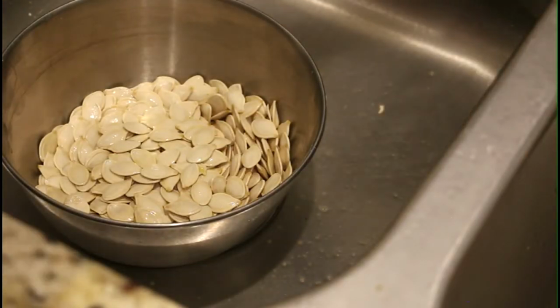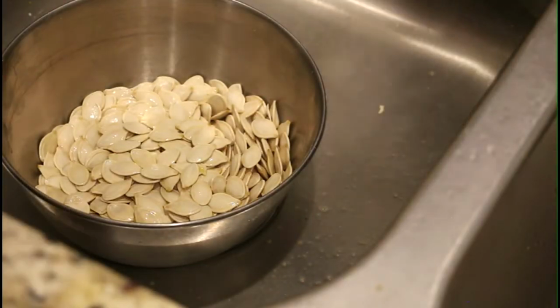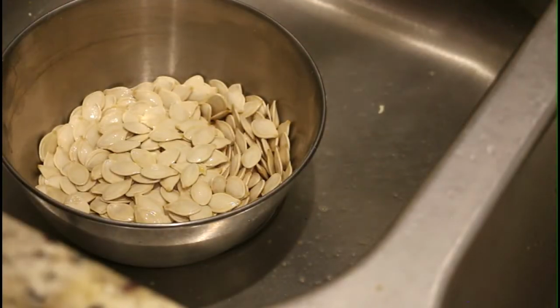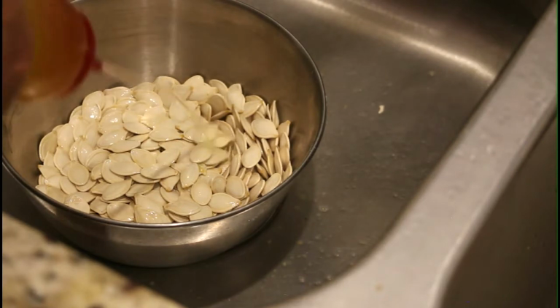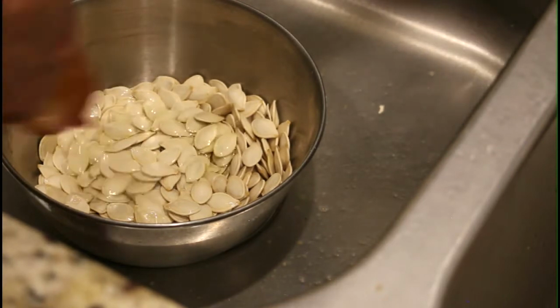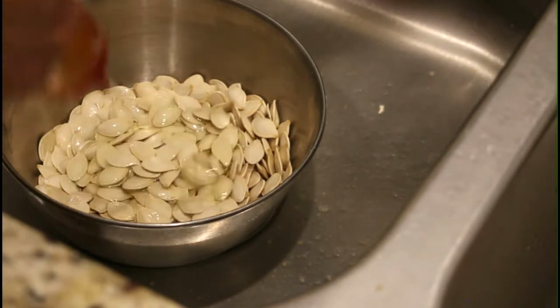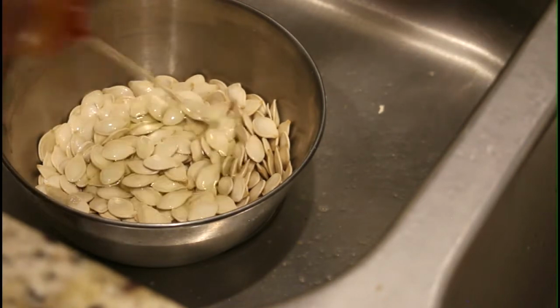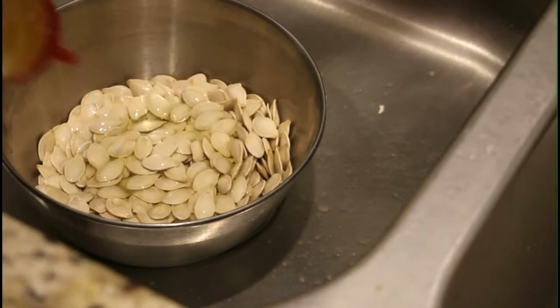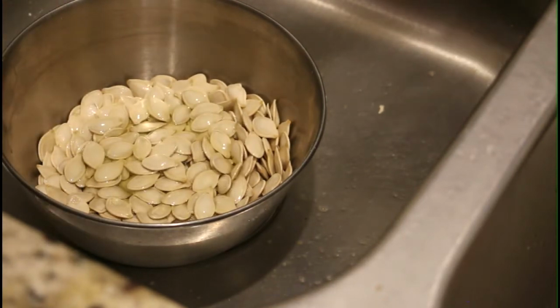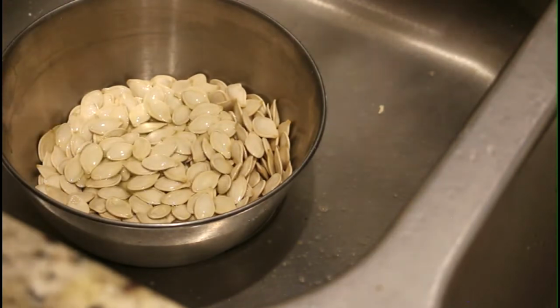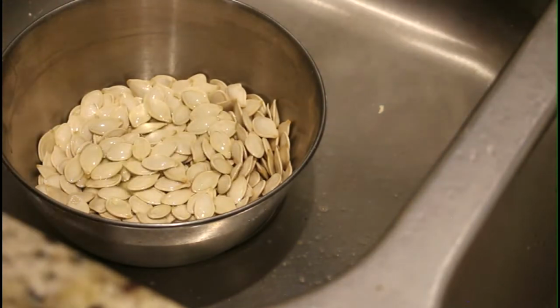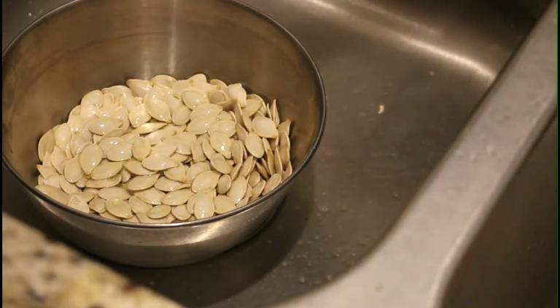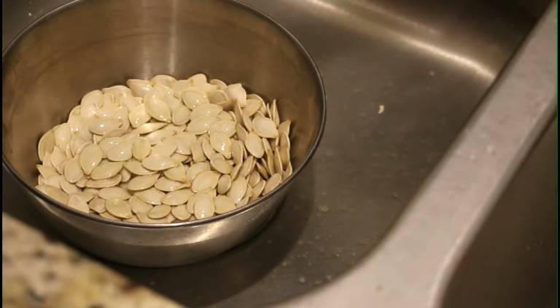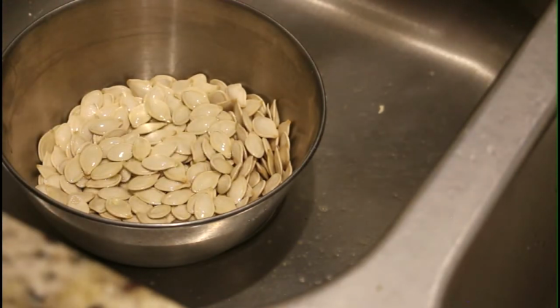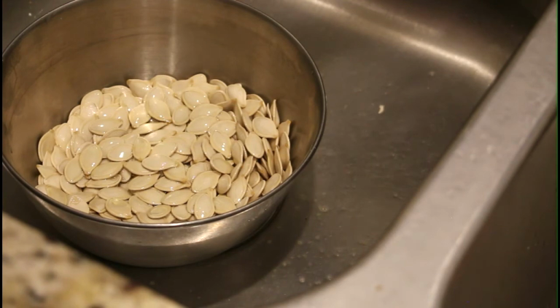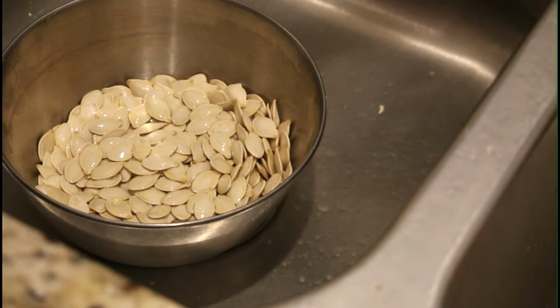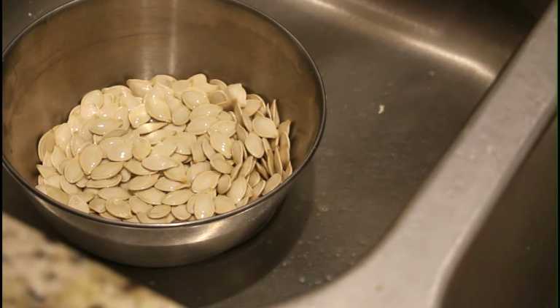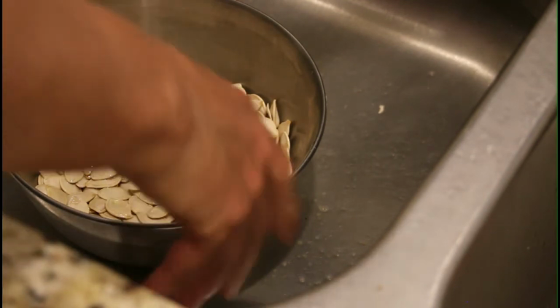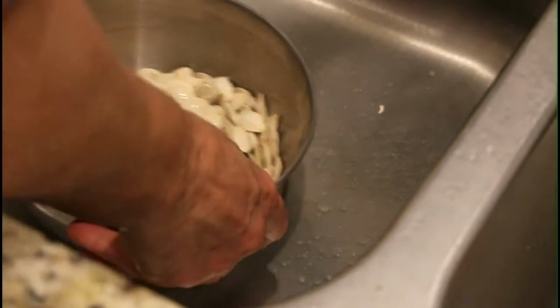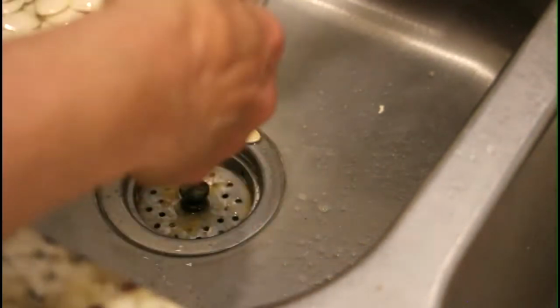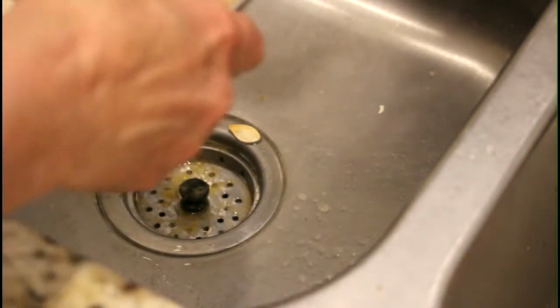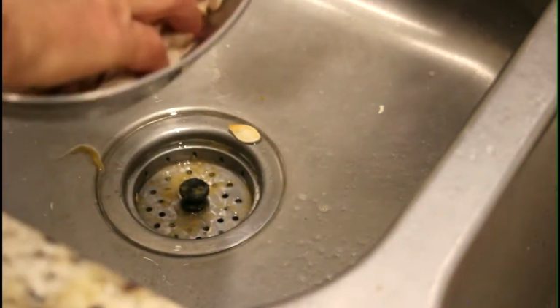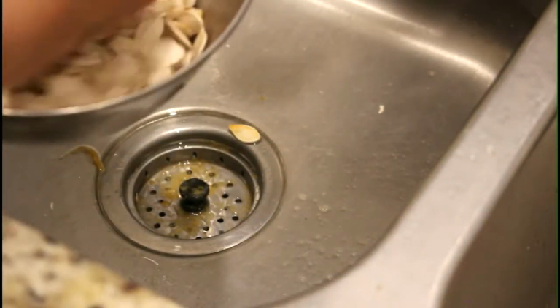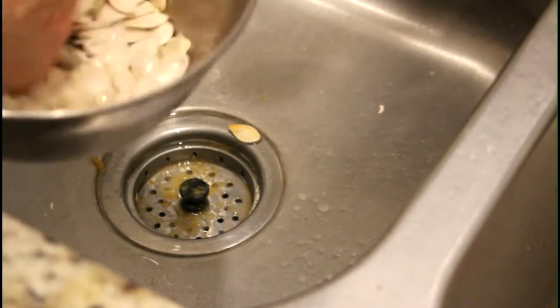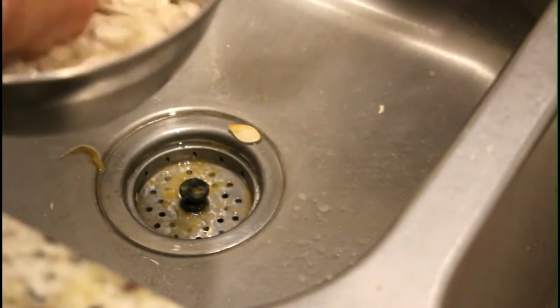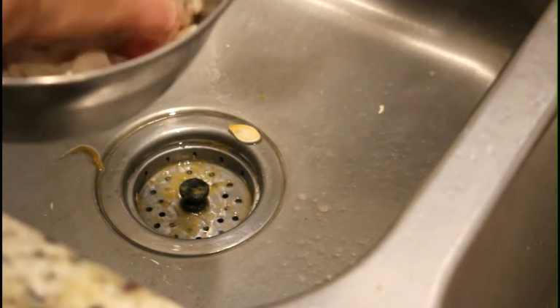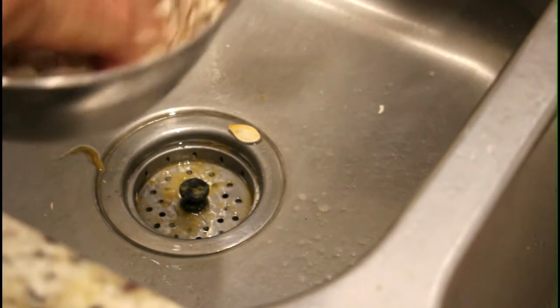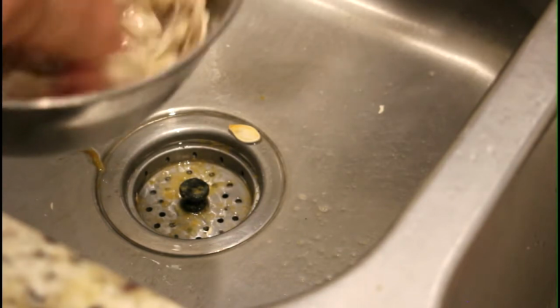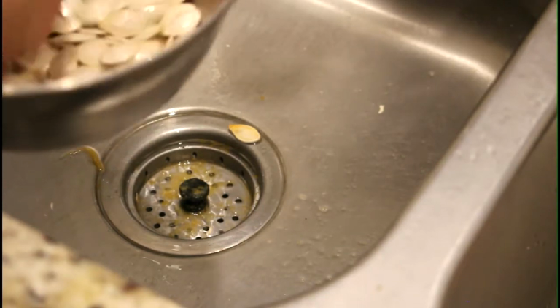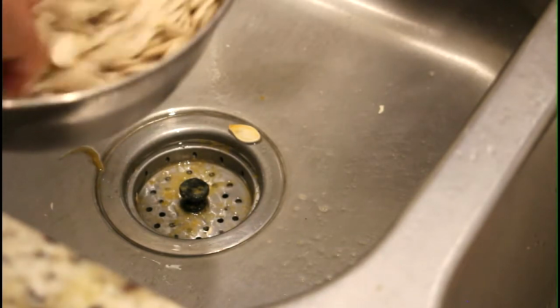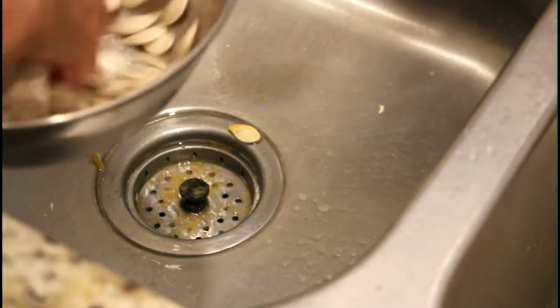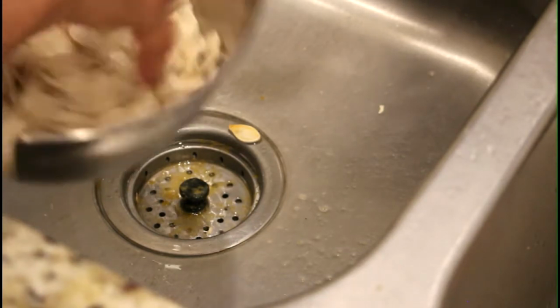I'm going to add a couple of tablespoons of oil — this happens to be olive oil, but canola oil or any other good oil is going to be fine. Just mix it in like that so that they're all coated.